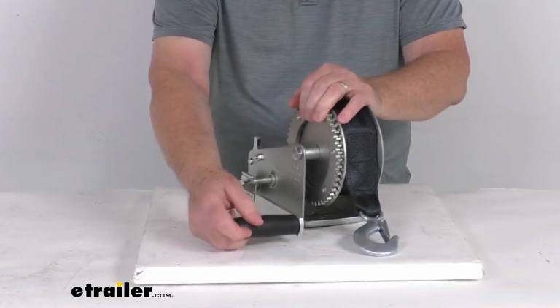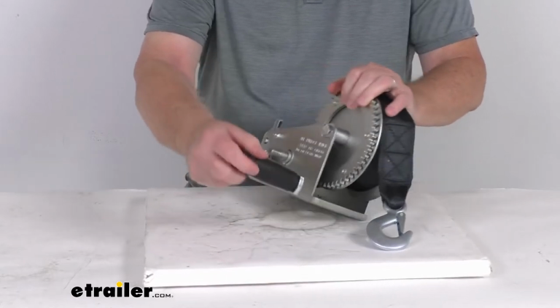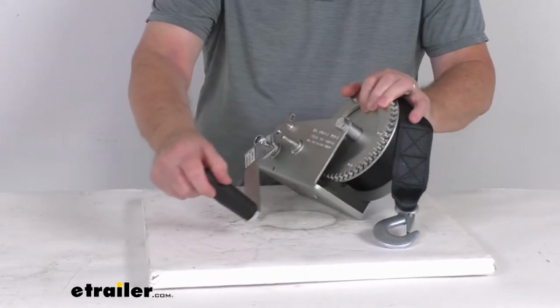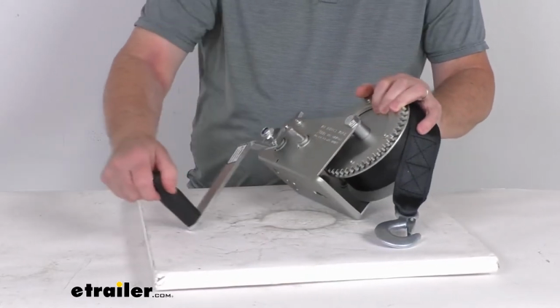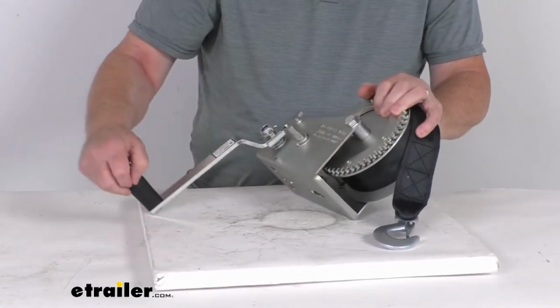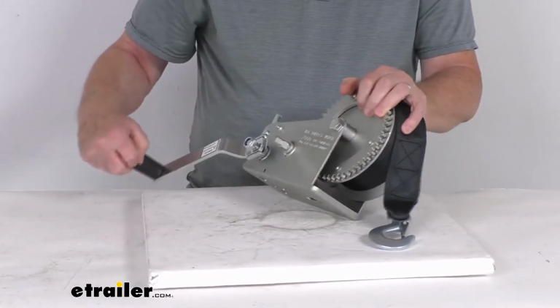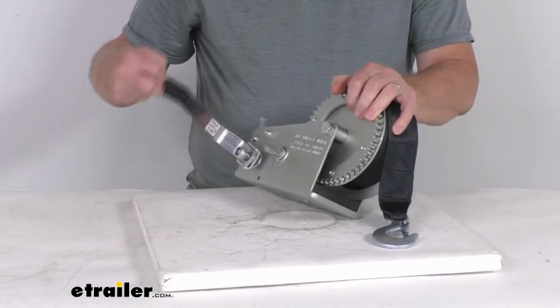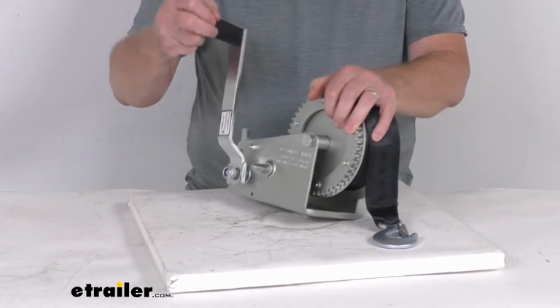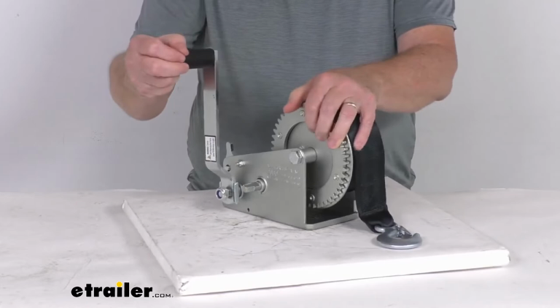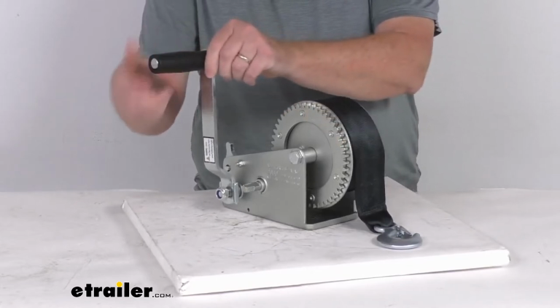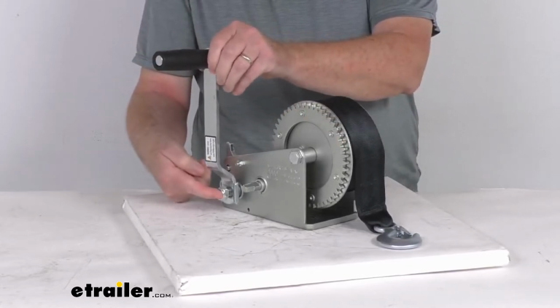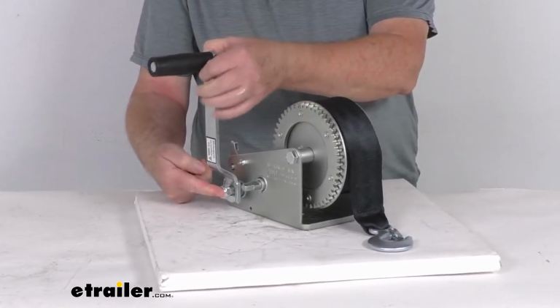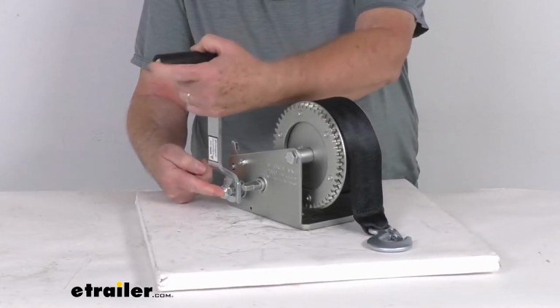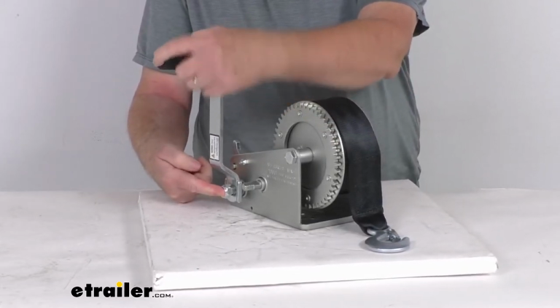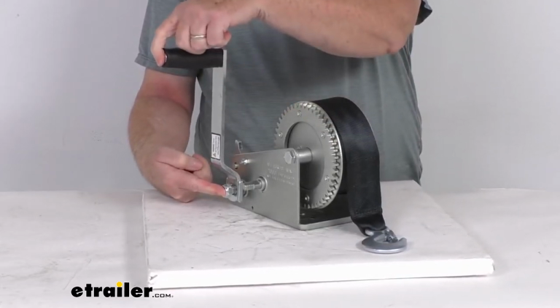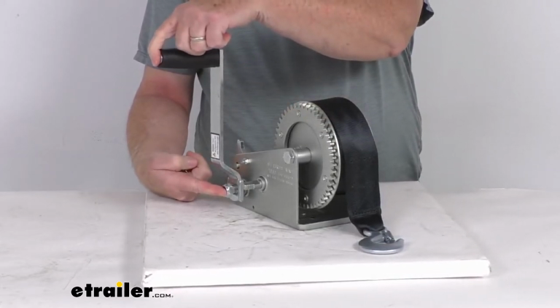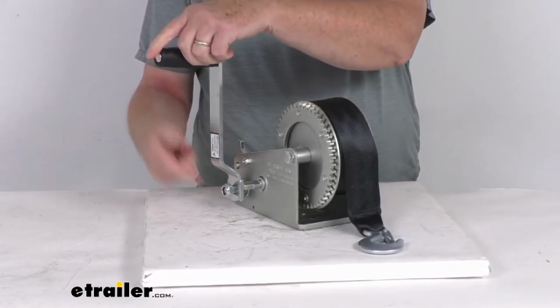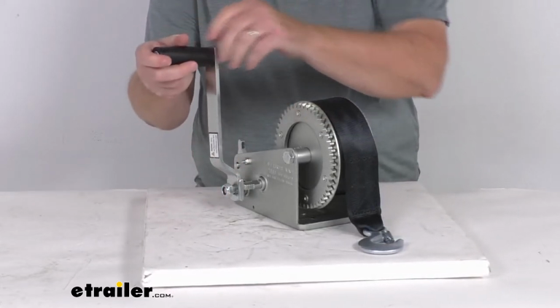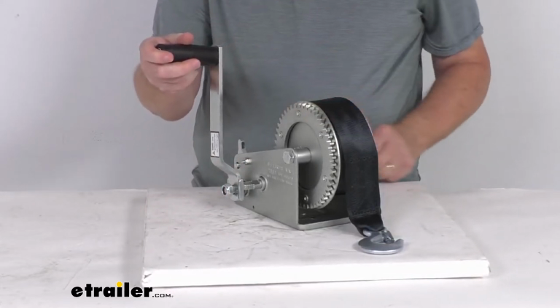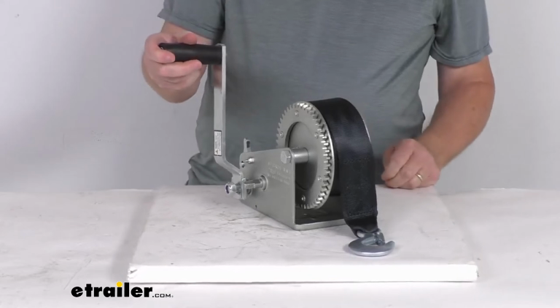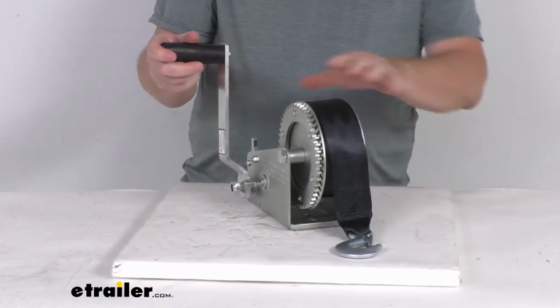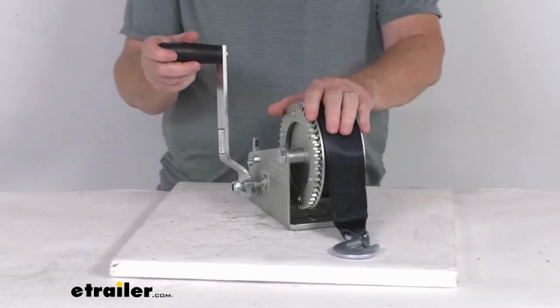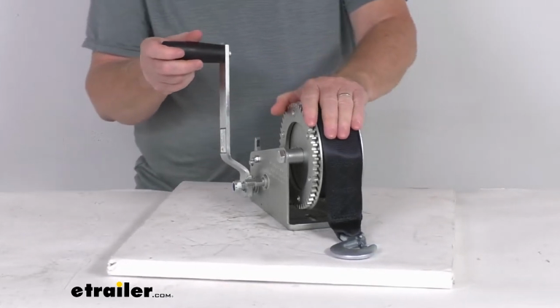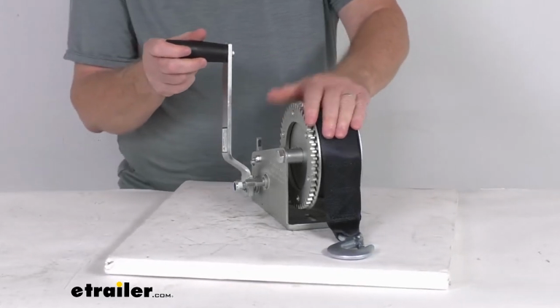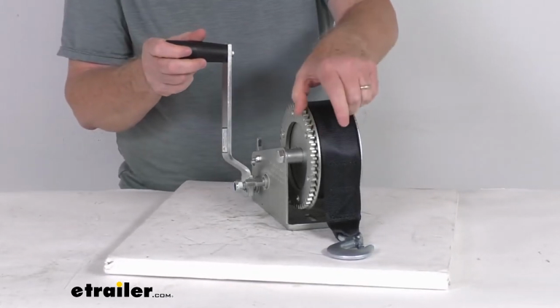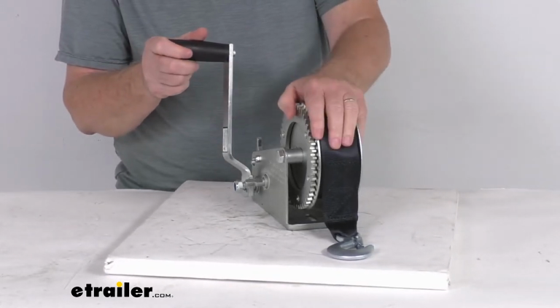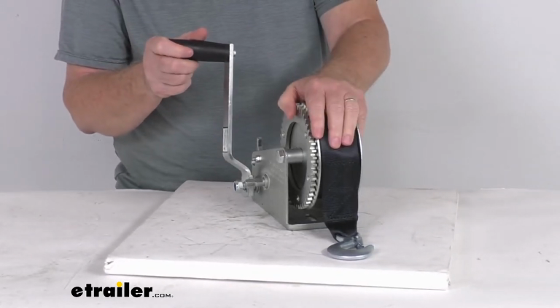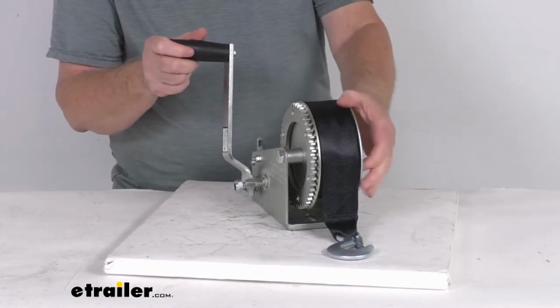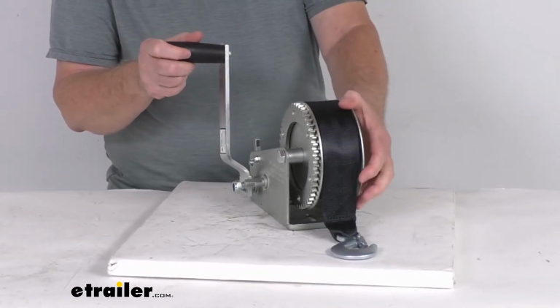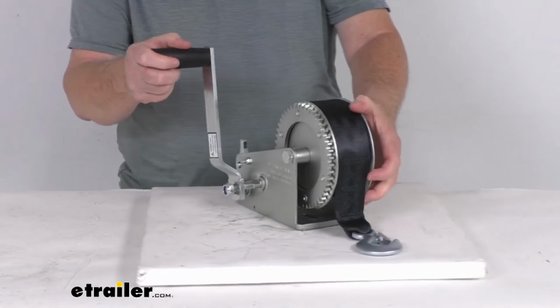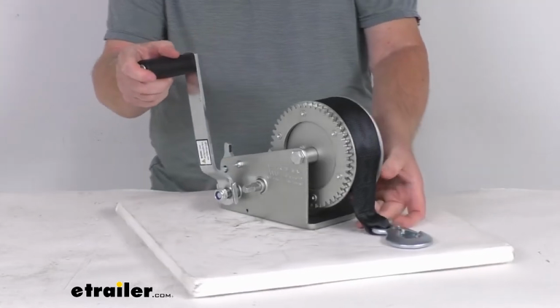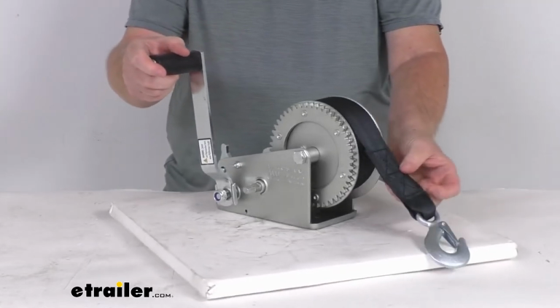The handle length, as you can see when we crank it, is measured from the post to the center, coming in at about 10 inches. The drum storage is 20 feet of two-inch wide strap, and it has a capacity of 2,000 pounds.